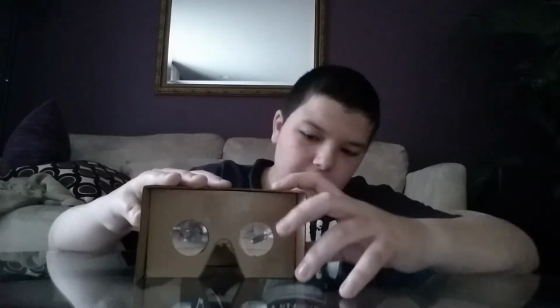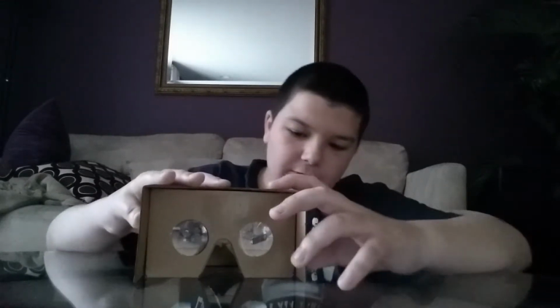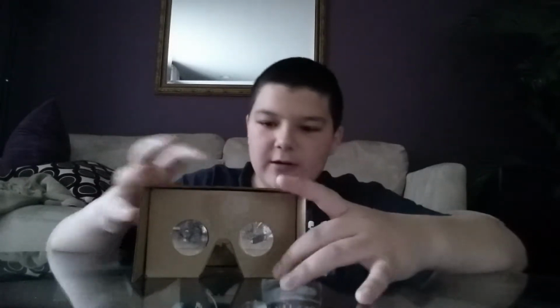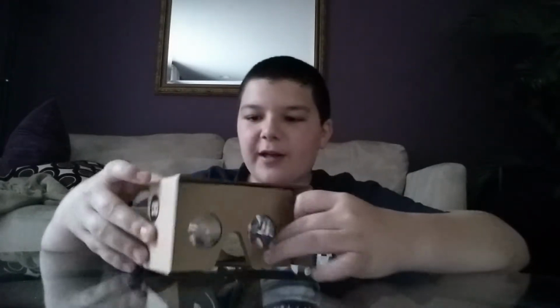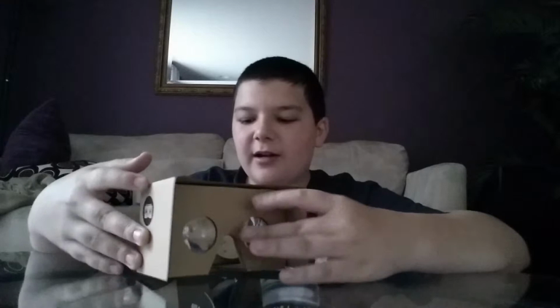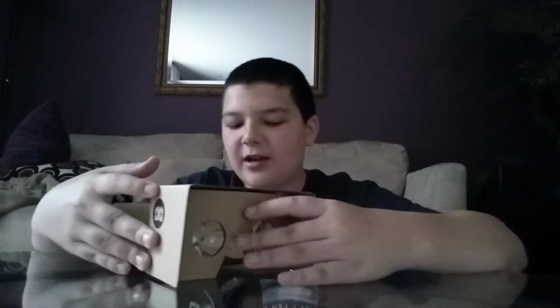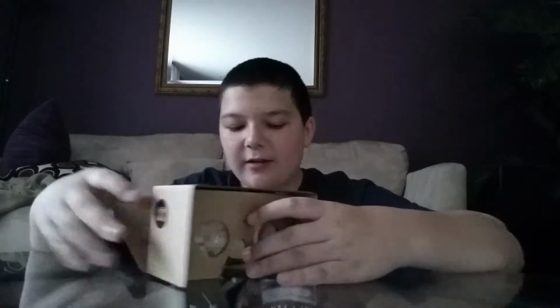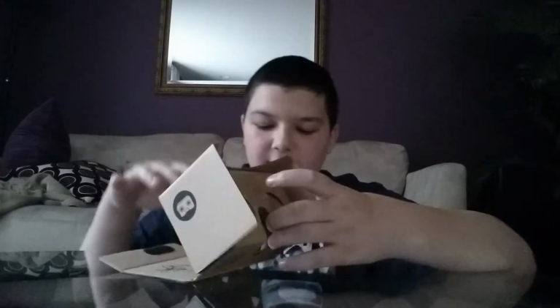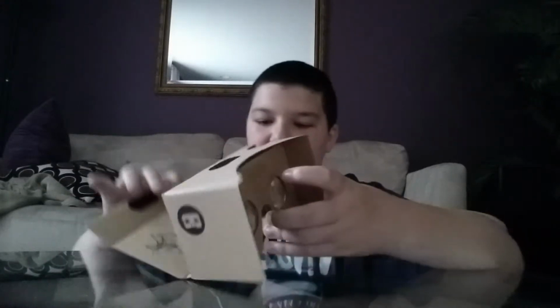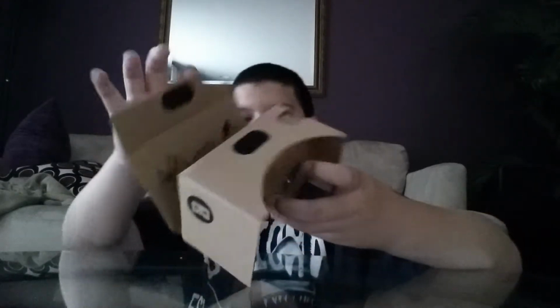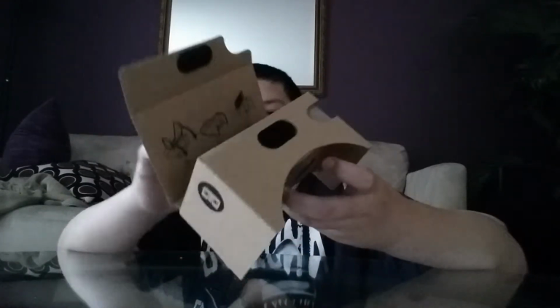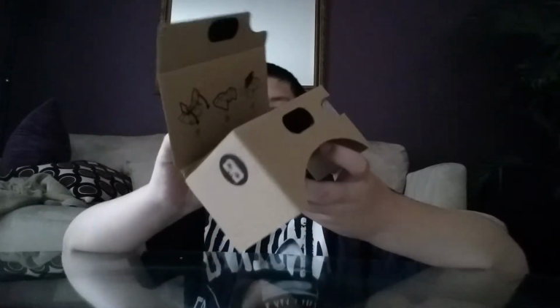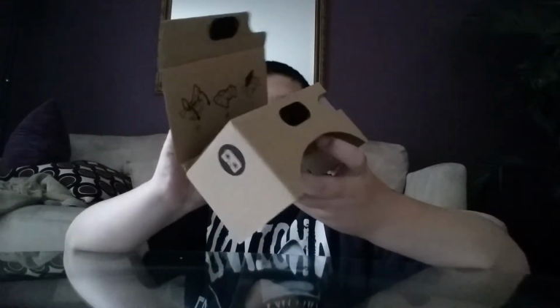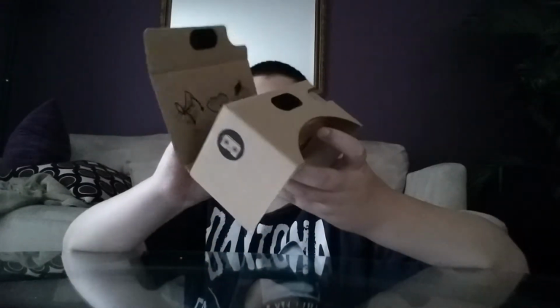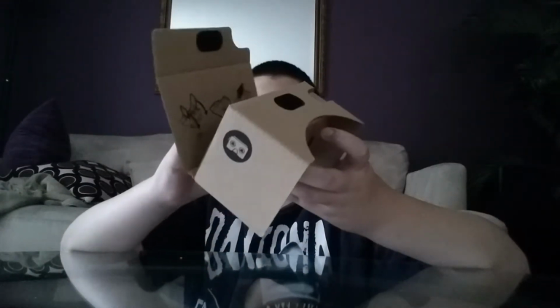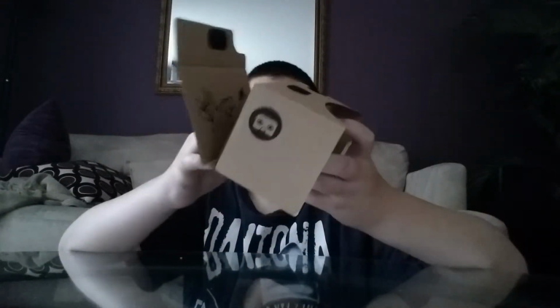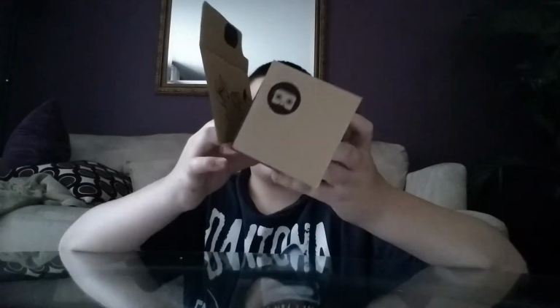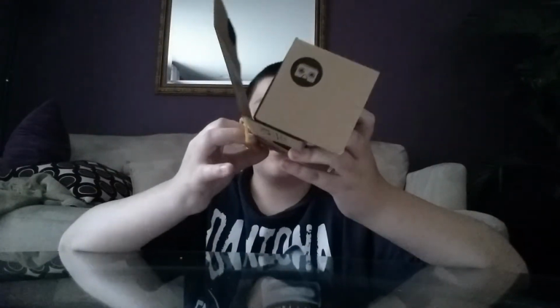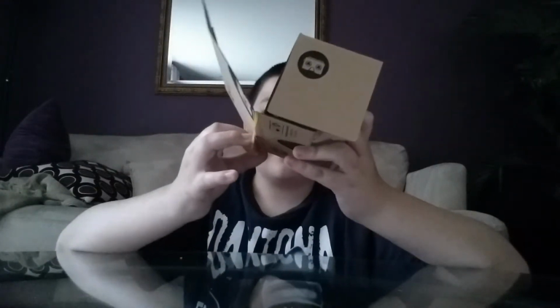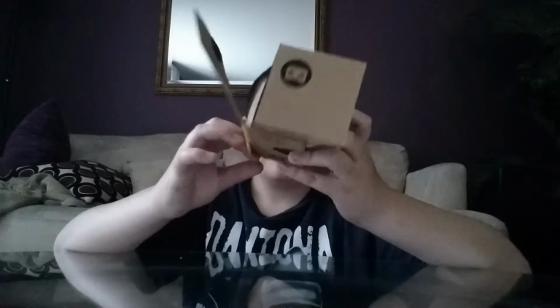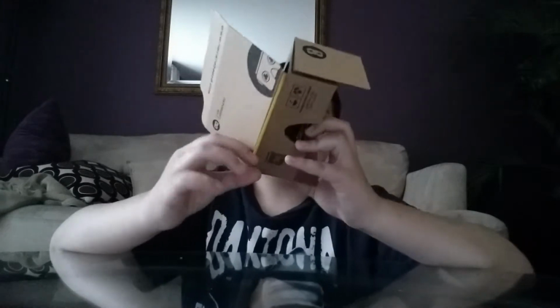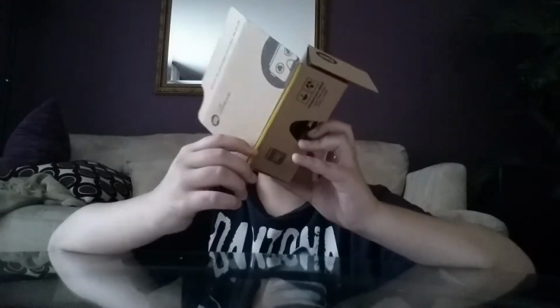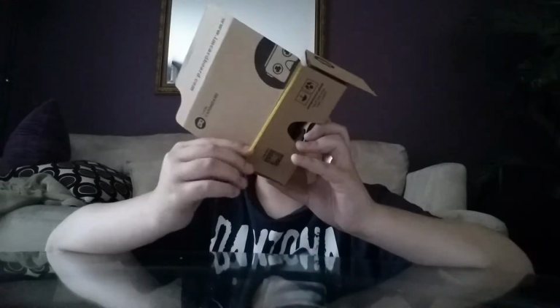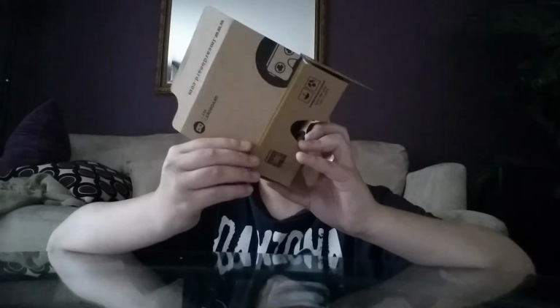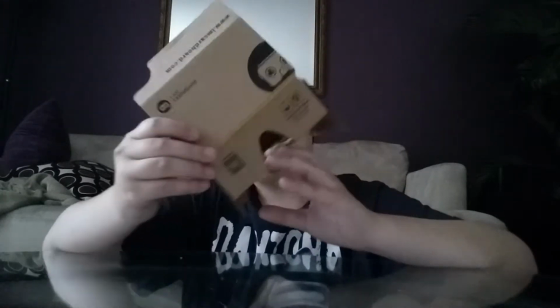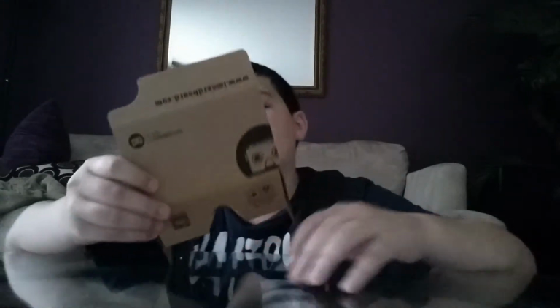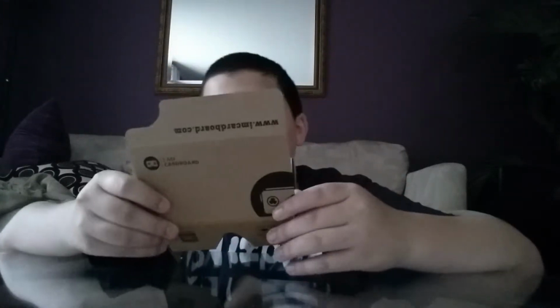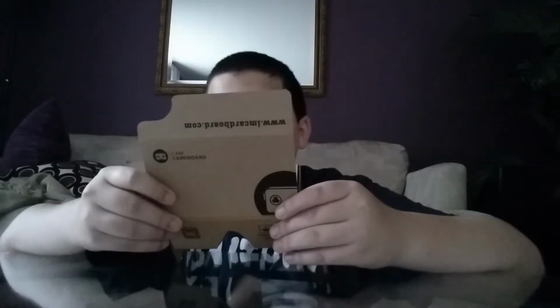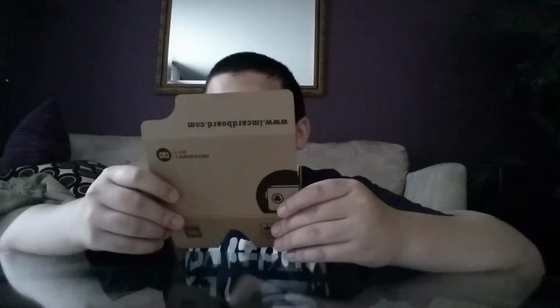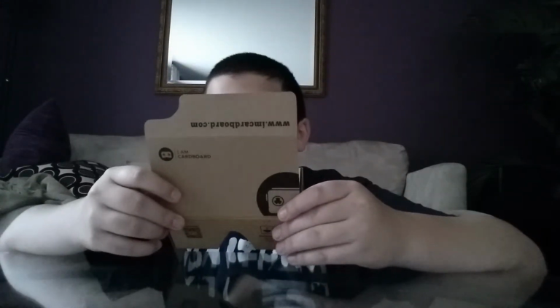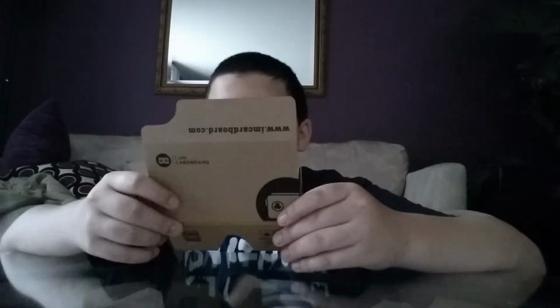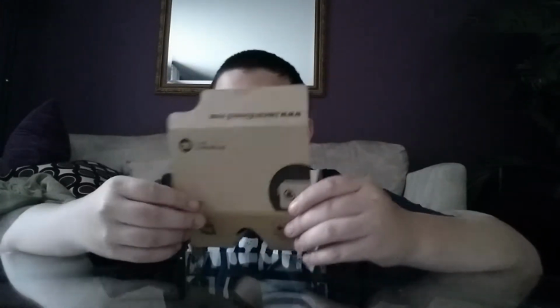They had different colors but I was gonna get the black one, and then — oh, it comes with a rubber band to hold it onto your head. I like that. I think that's what it's for. You fold that over, then put your phone in.